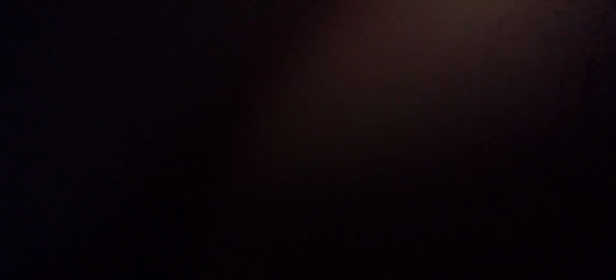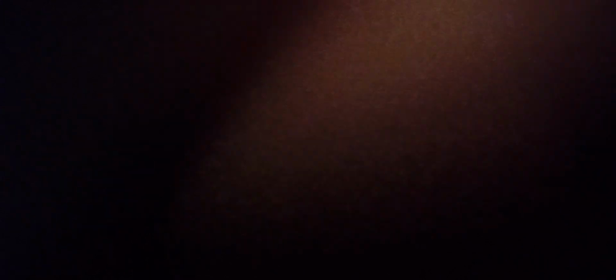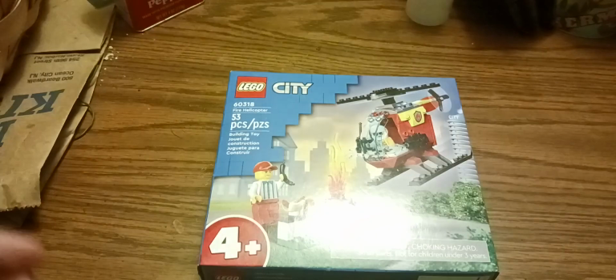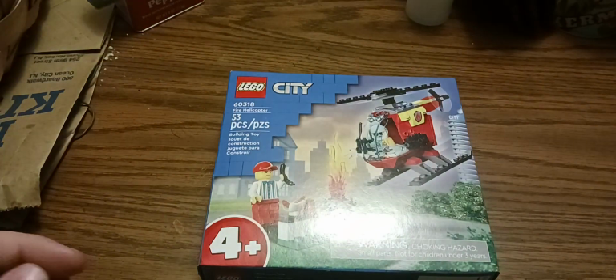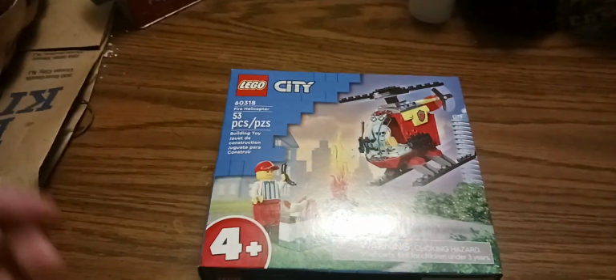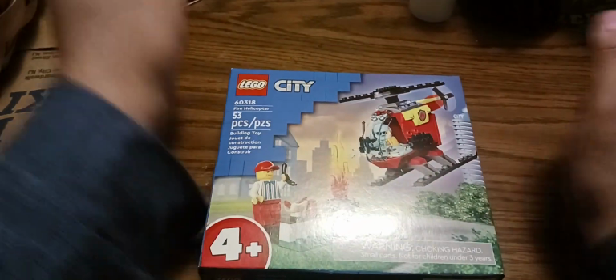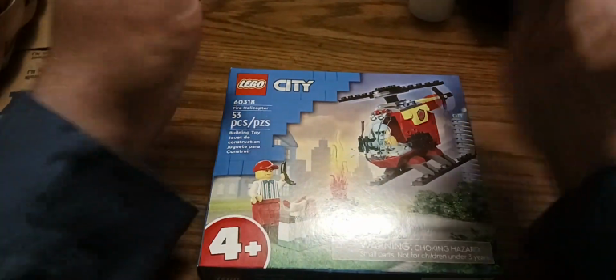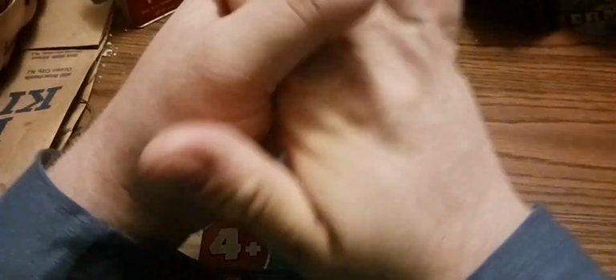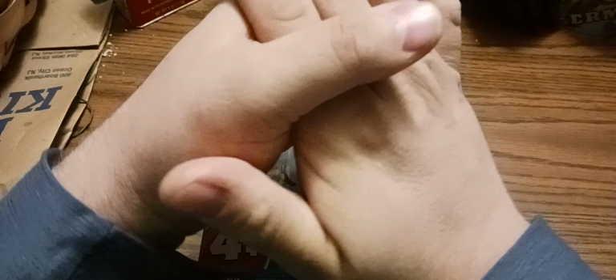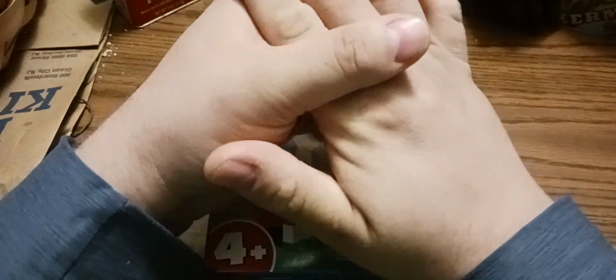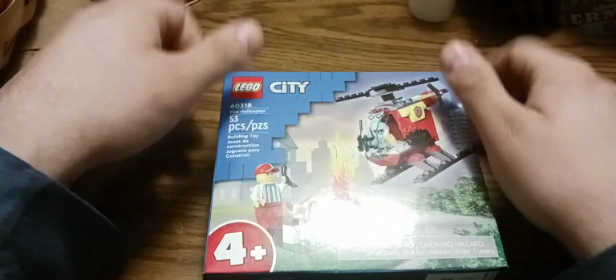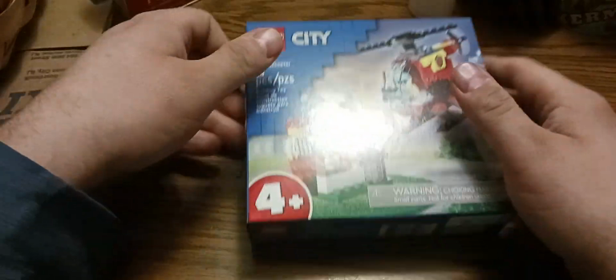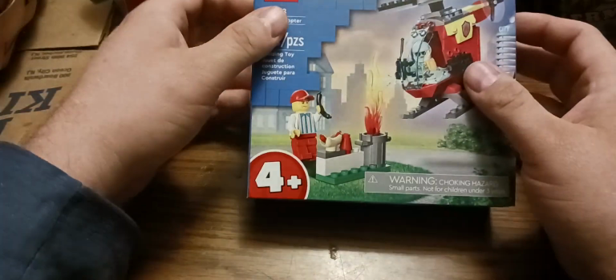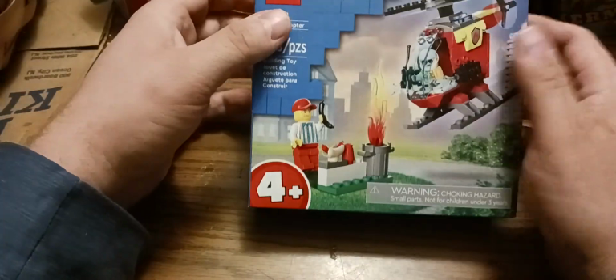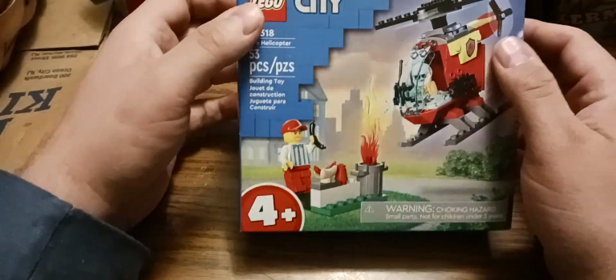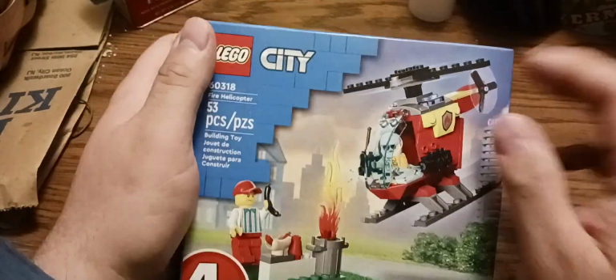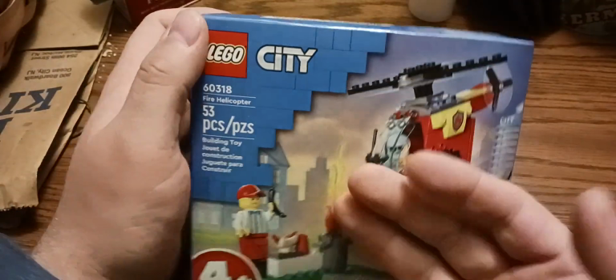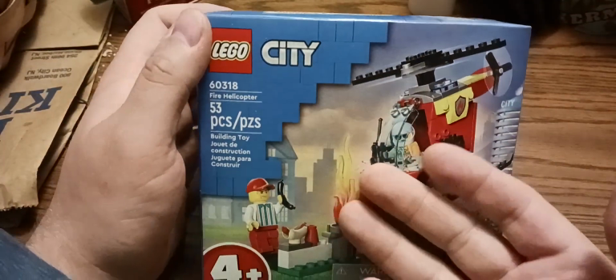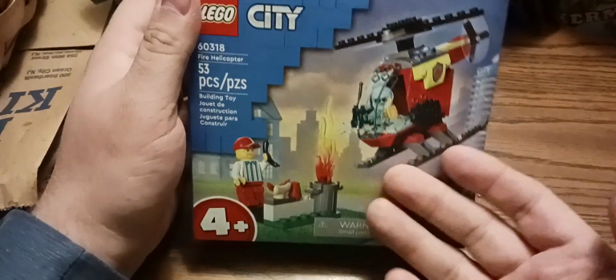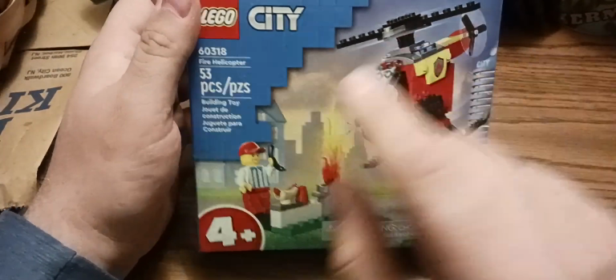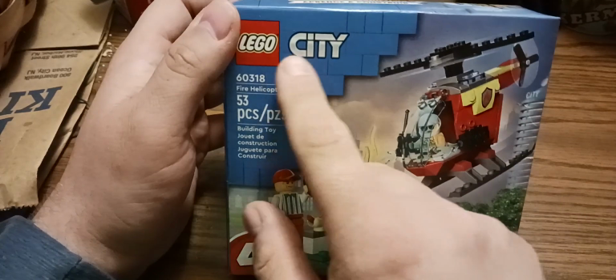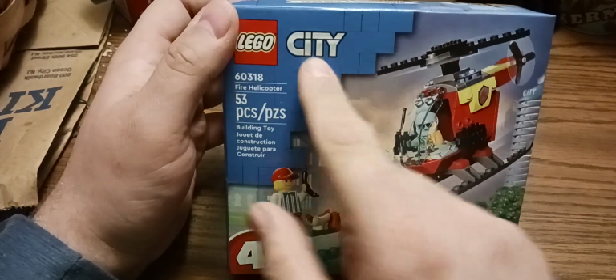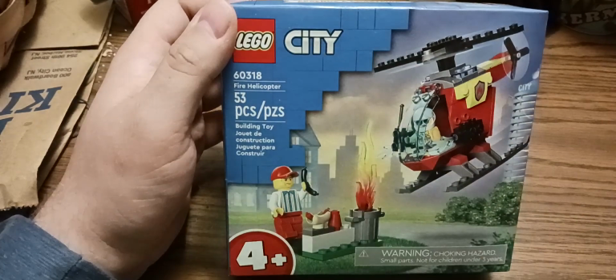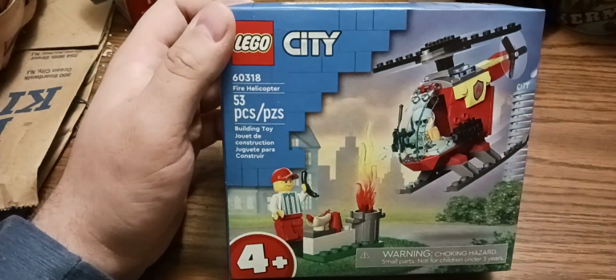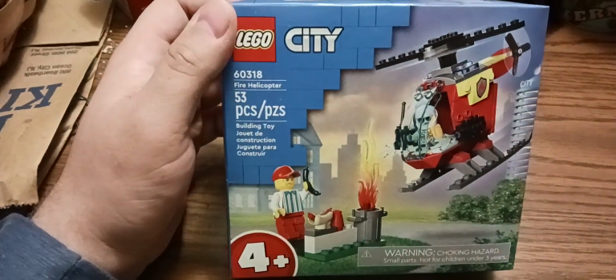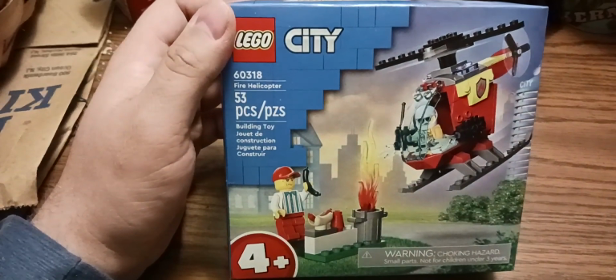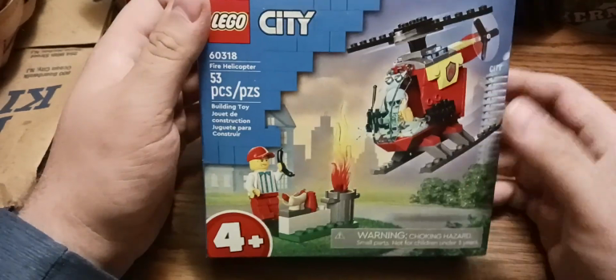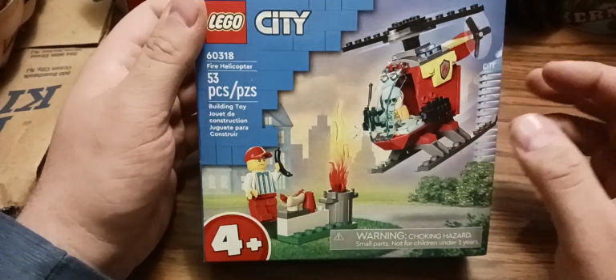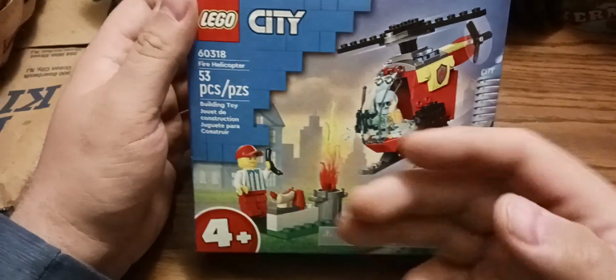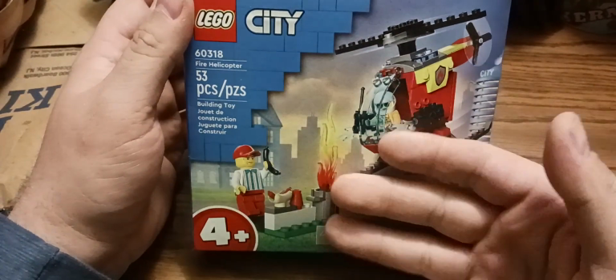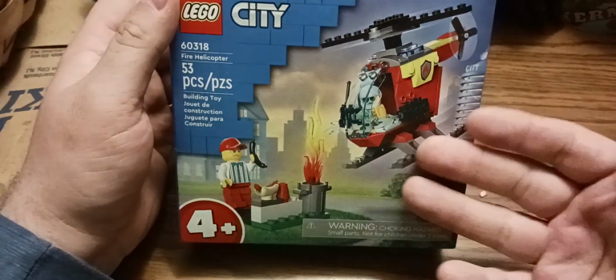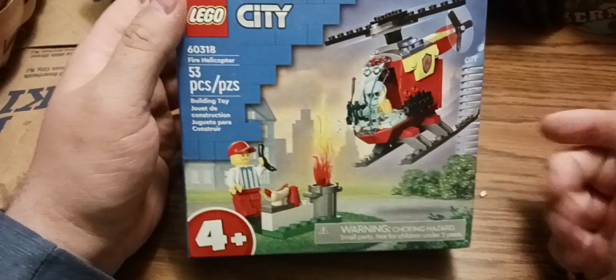ASMR Wolf. Alright, this is today's video. I've done one of these videos before — I've been doing Lego City. I saw this at the grocery store and I thought I'd do it for a video.